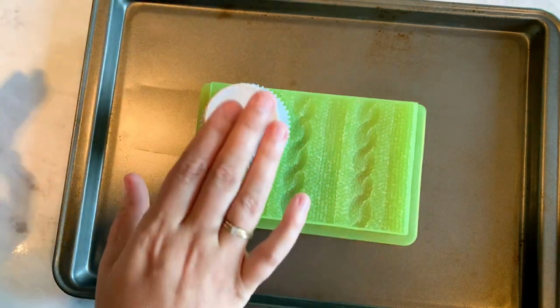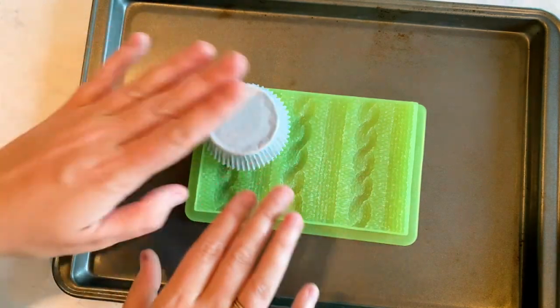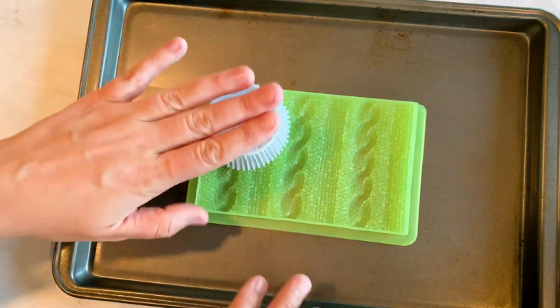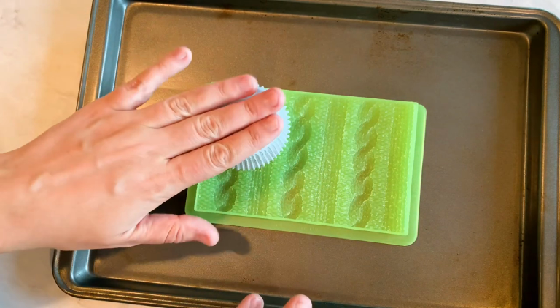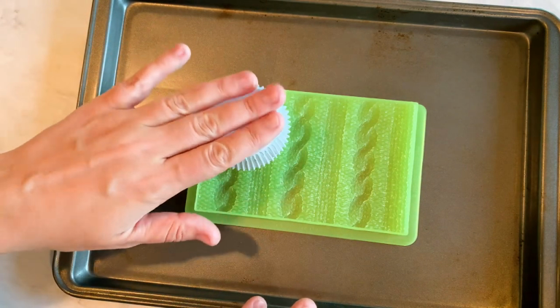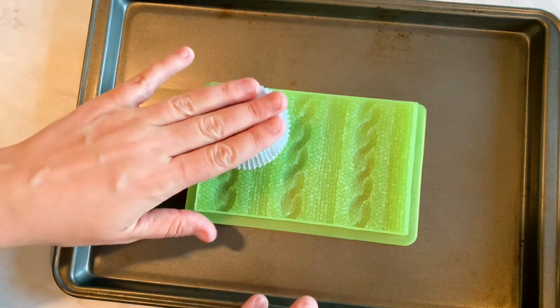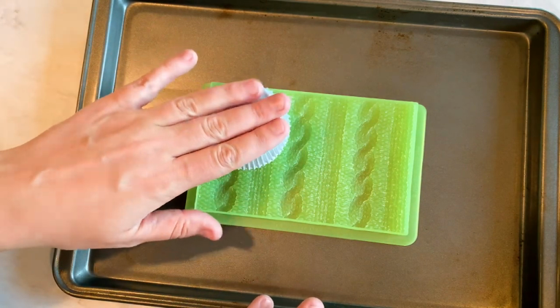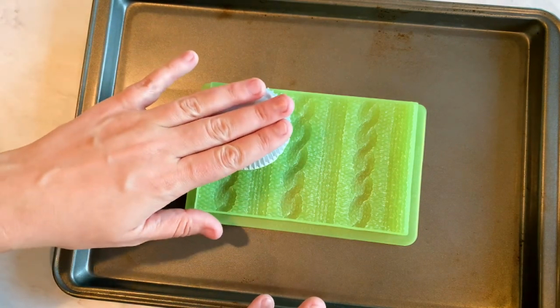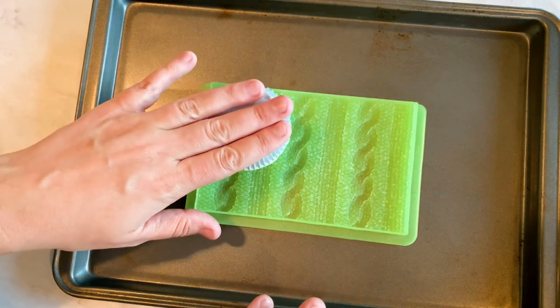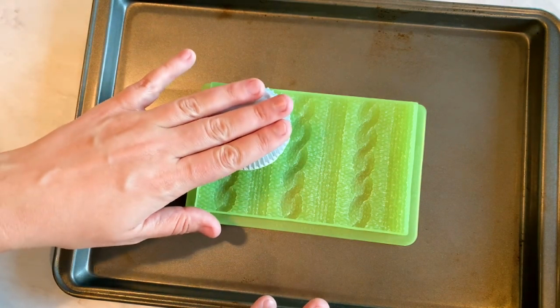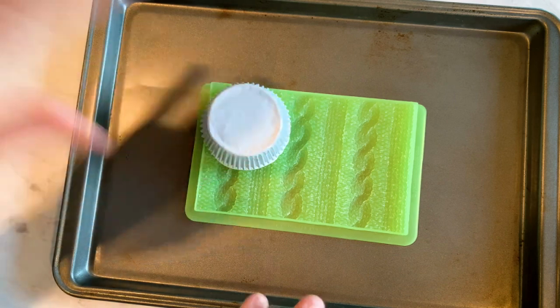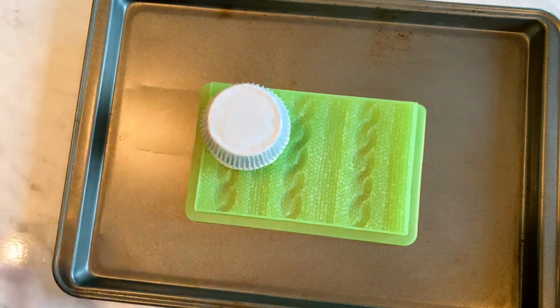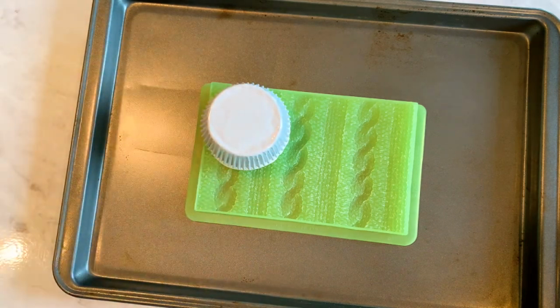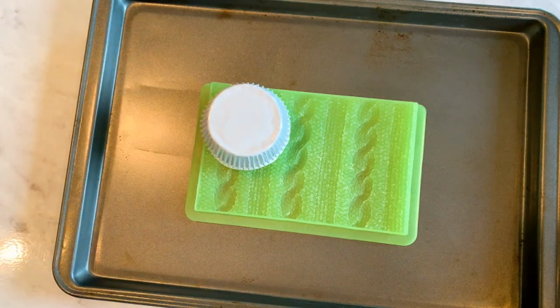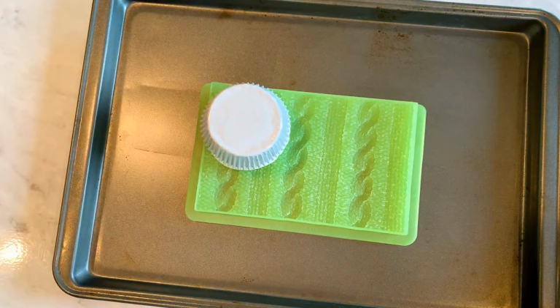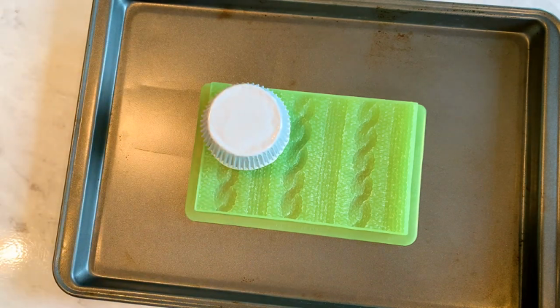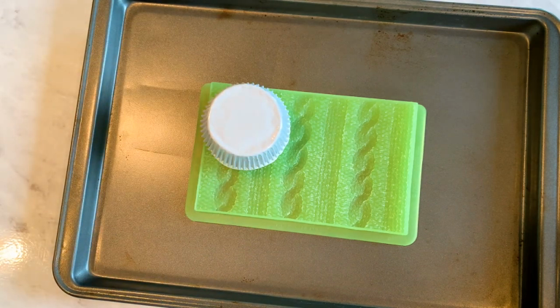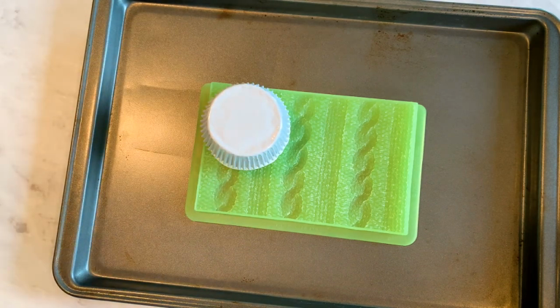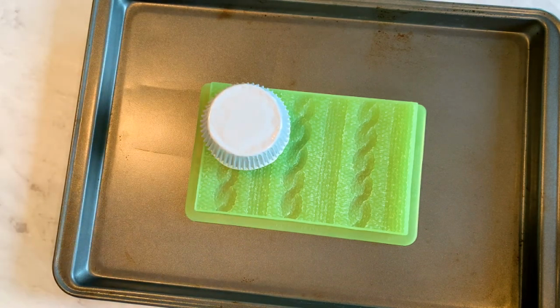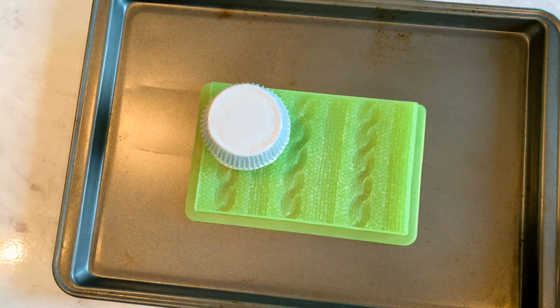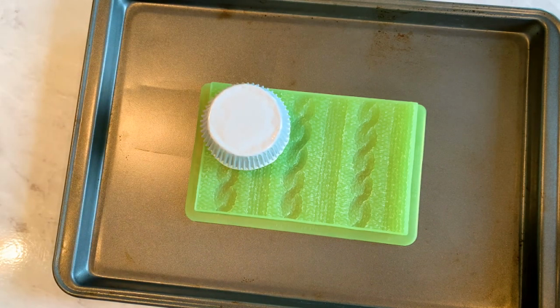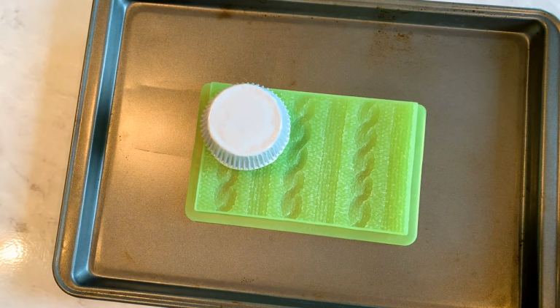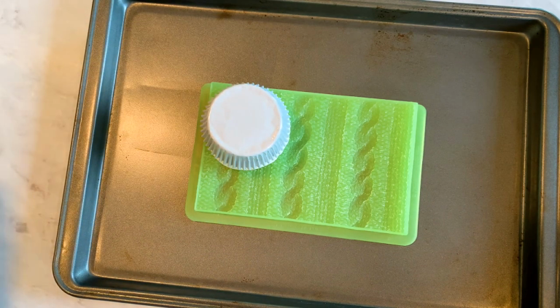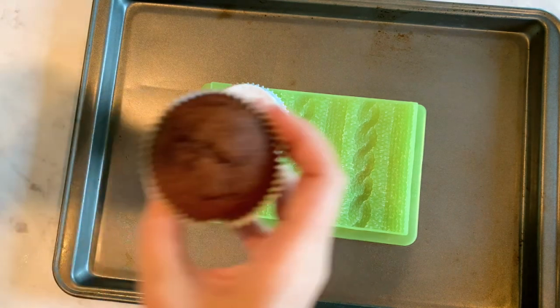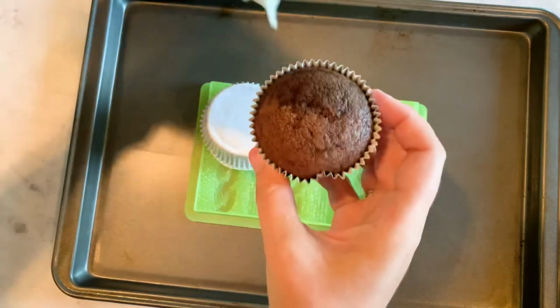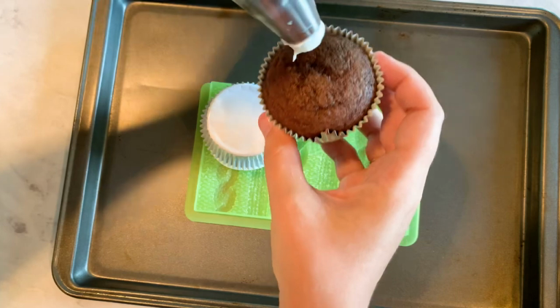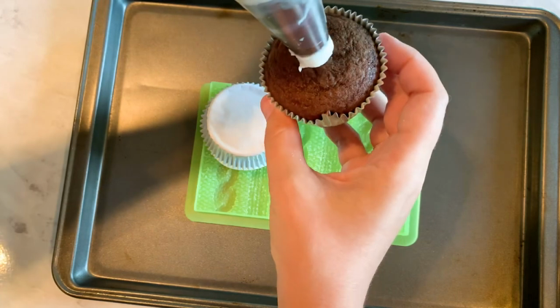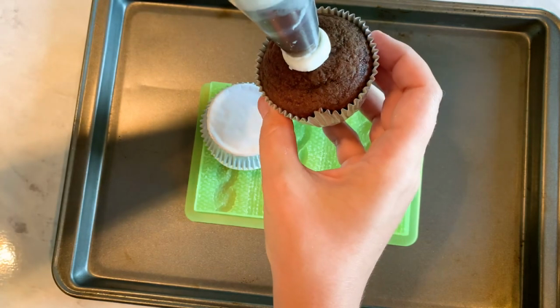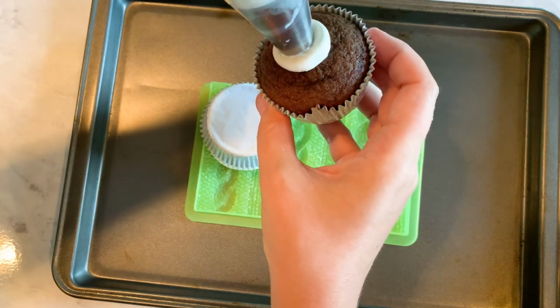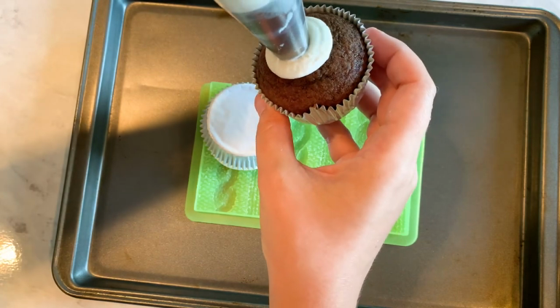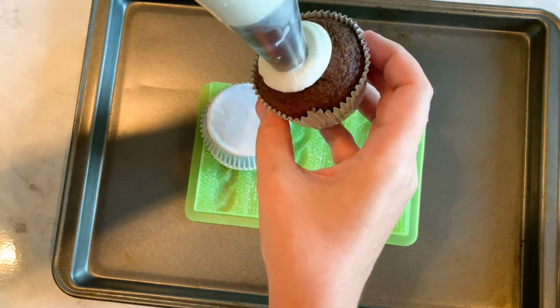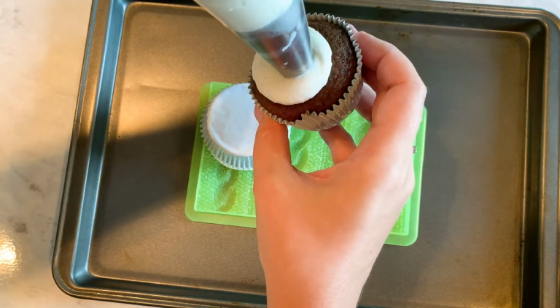I'm going to press it a little and then pat — just make sure I get that design completely in there — and then I'll do one more cupcake just to show you how to do it one more time.